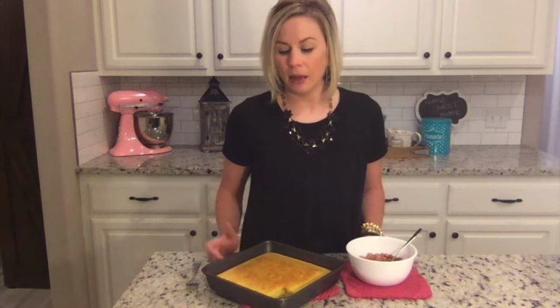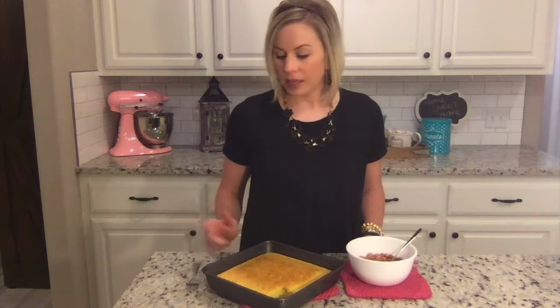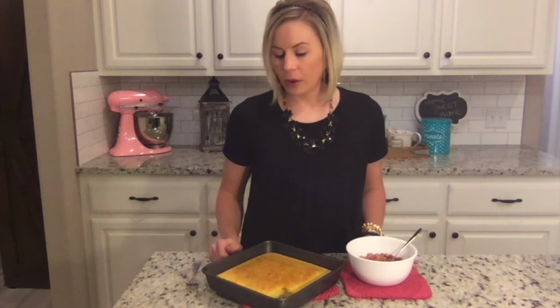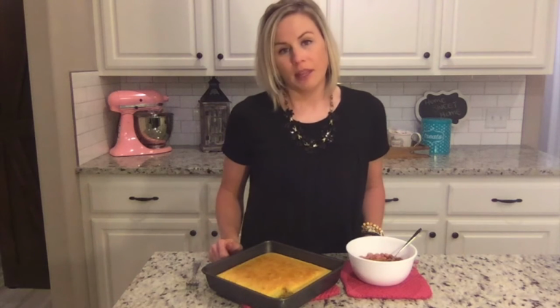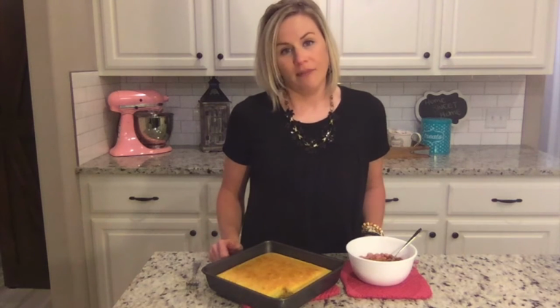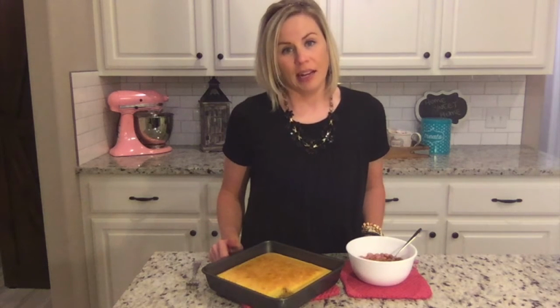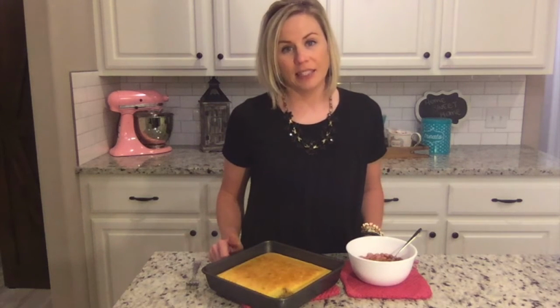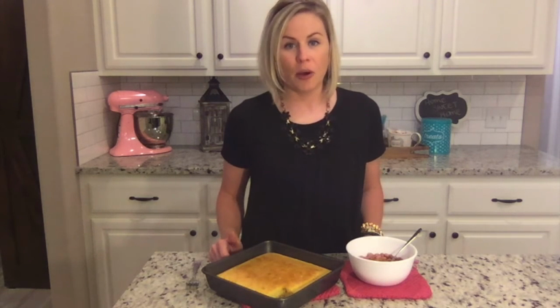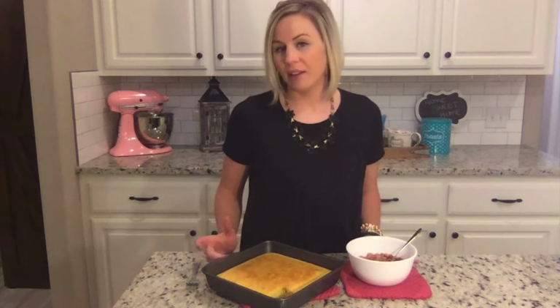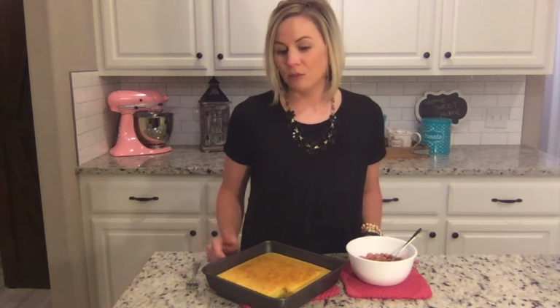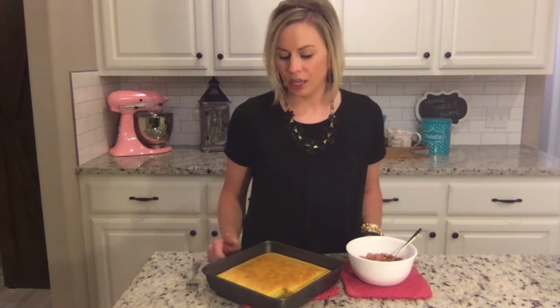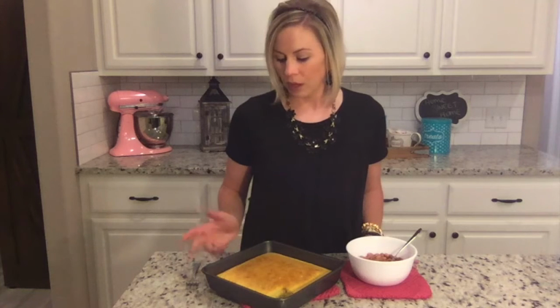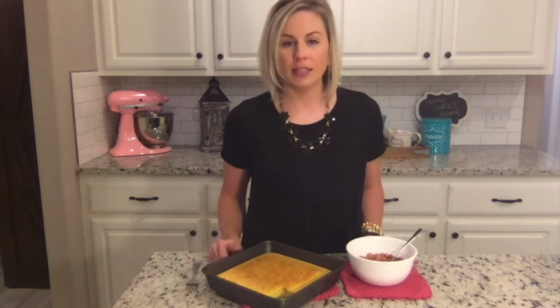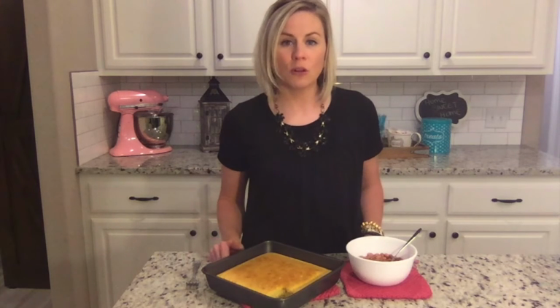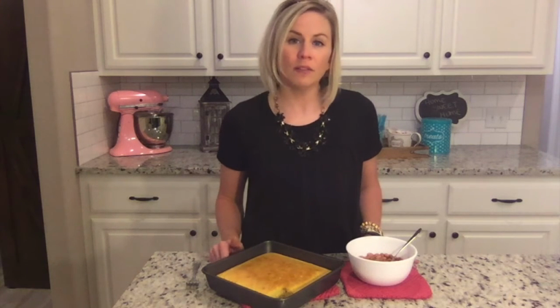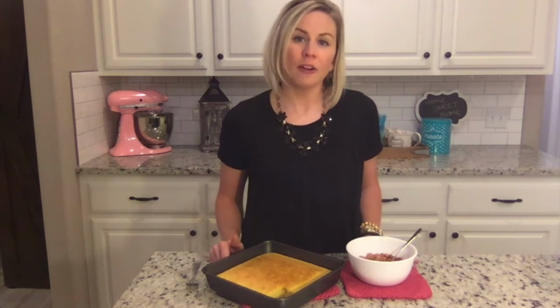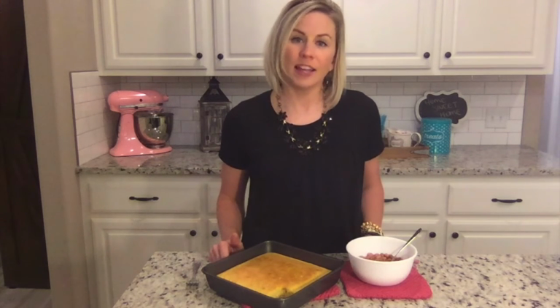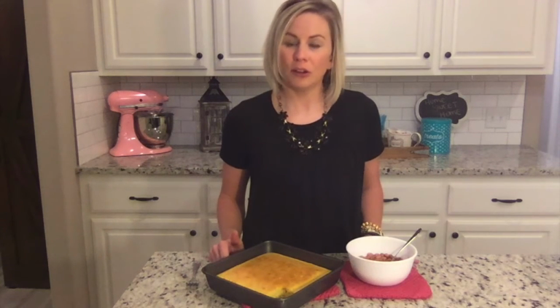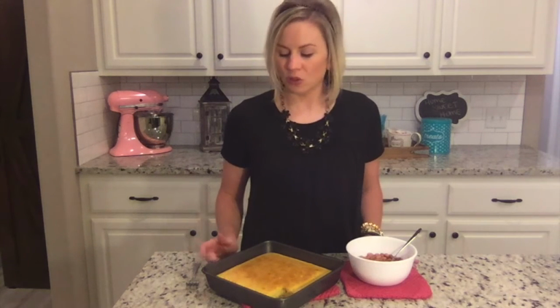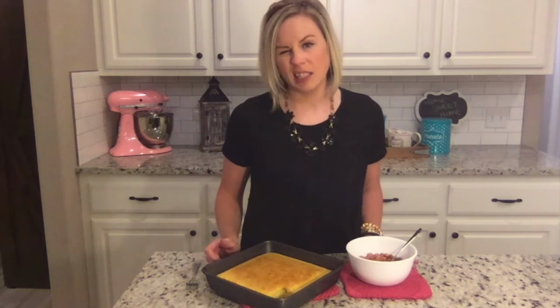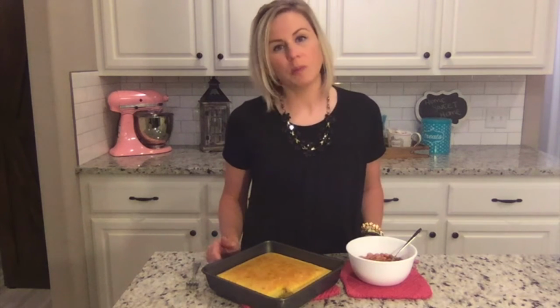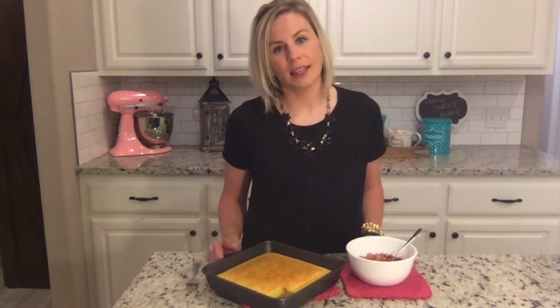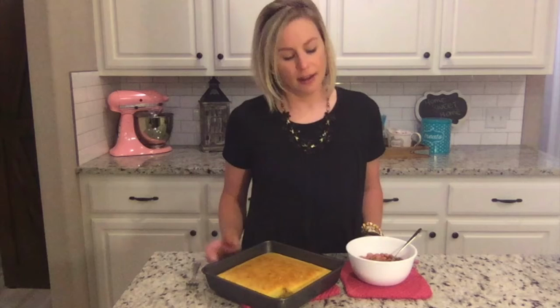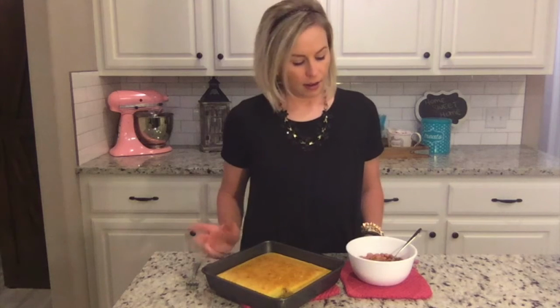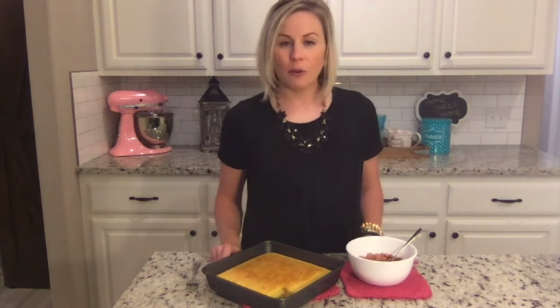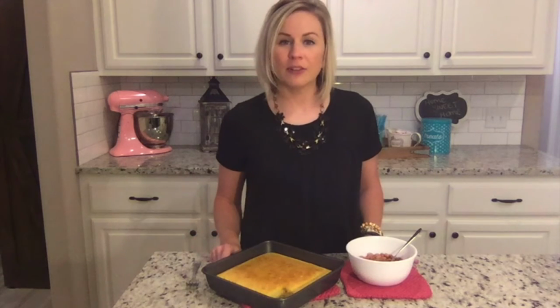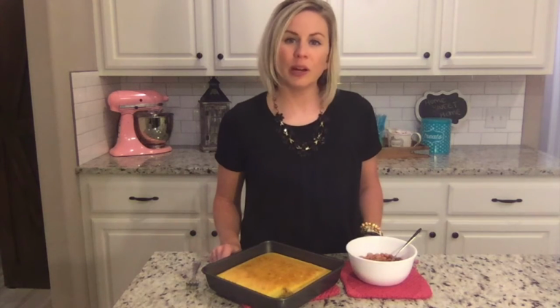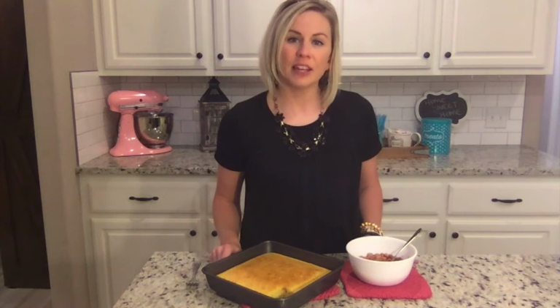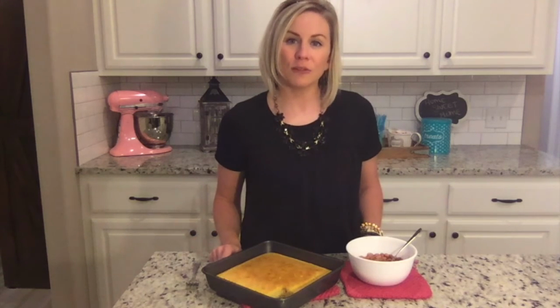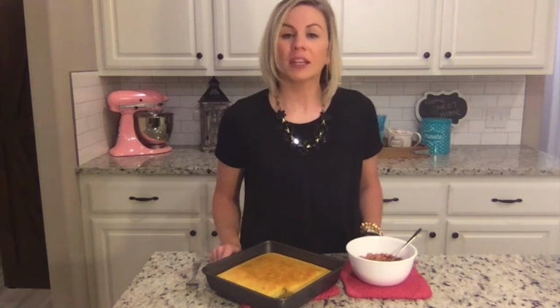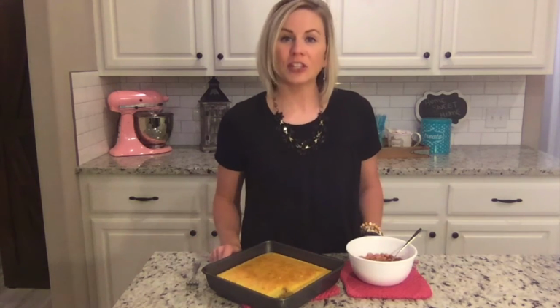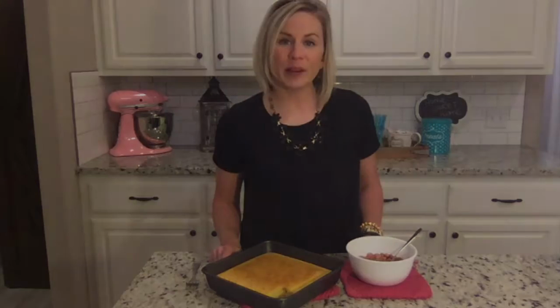Growing up when you didn't have money, a bag of beans was cheap, and cornmeal, flour, egg, and milk are kind of staples. So beans and cornbread is a go-to, especially on a budget.